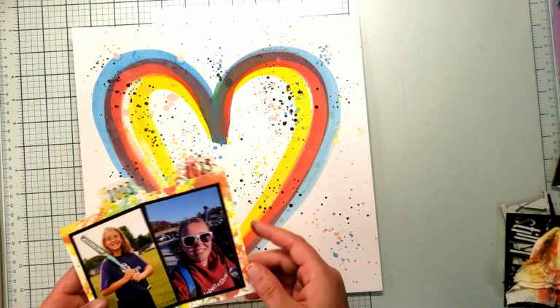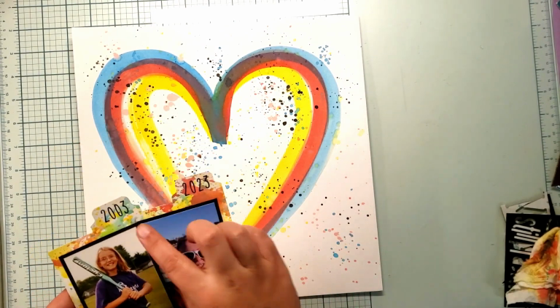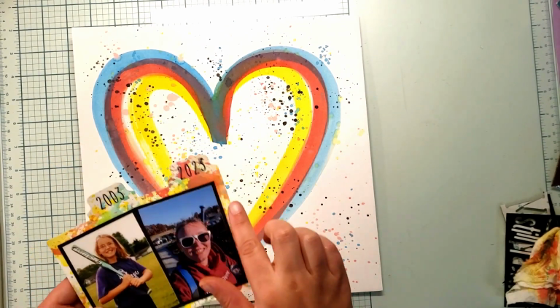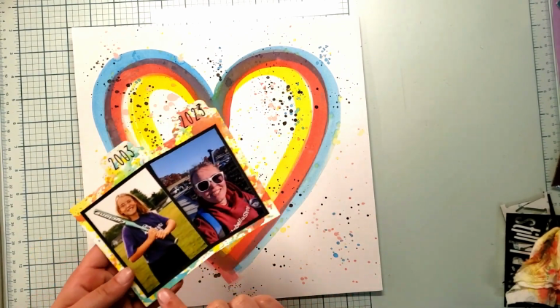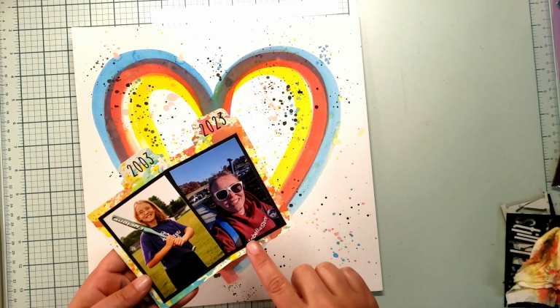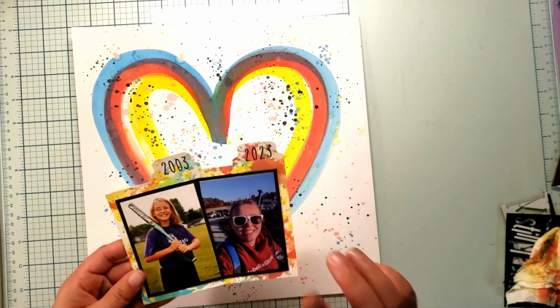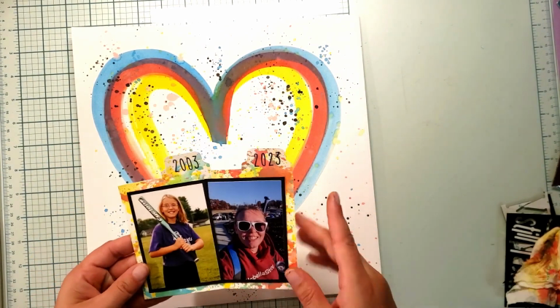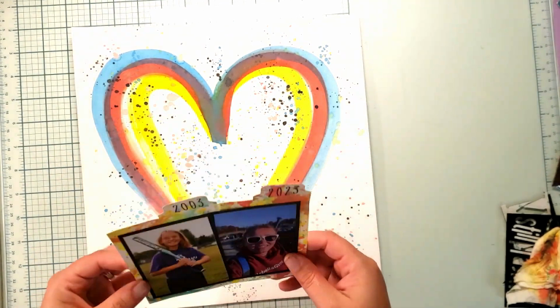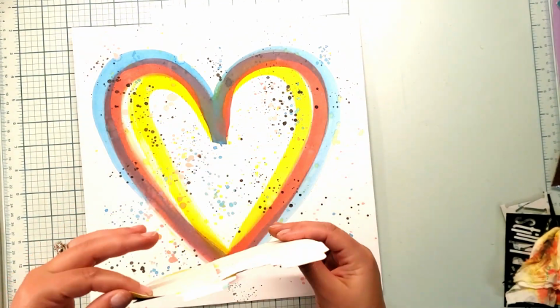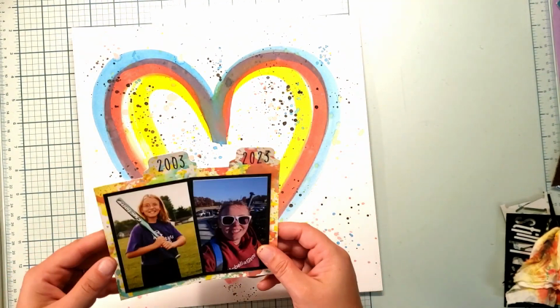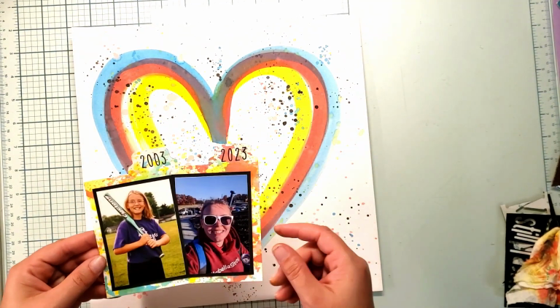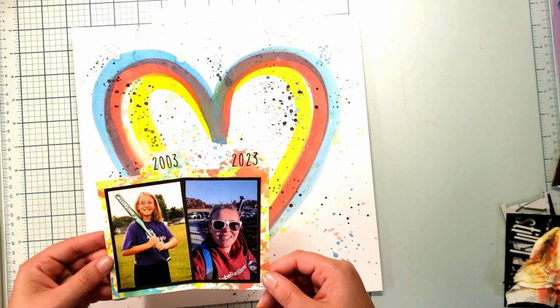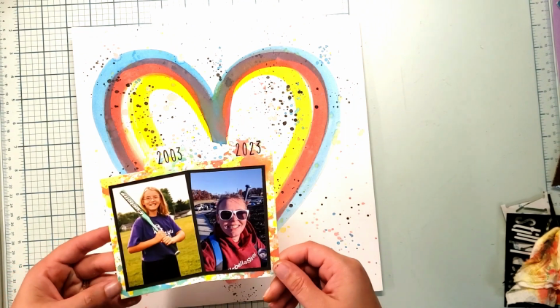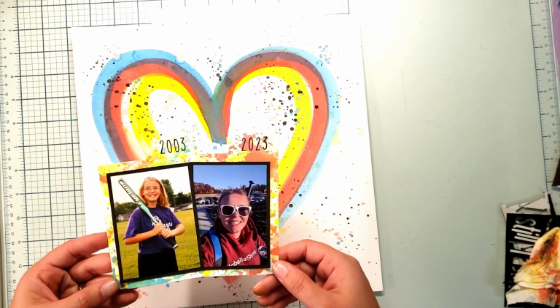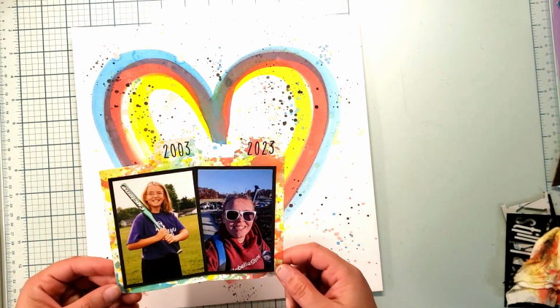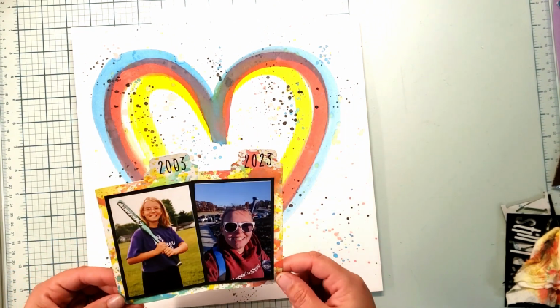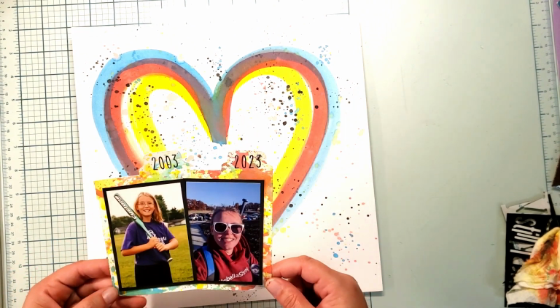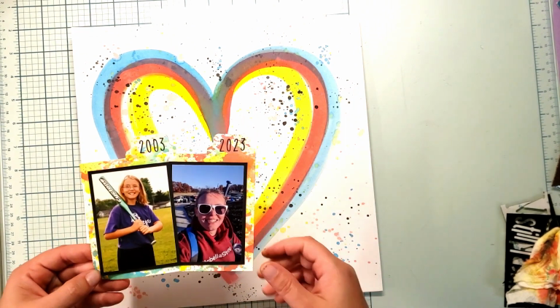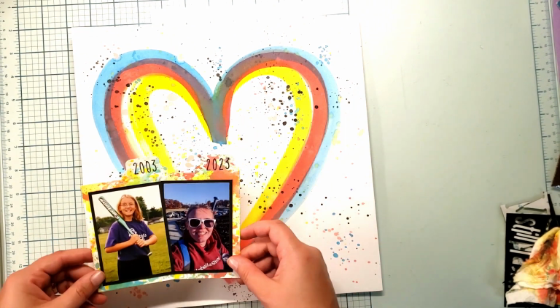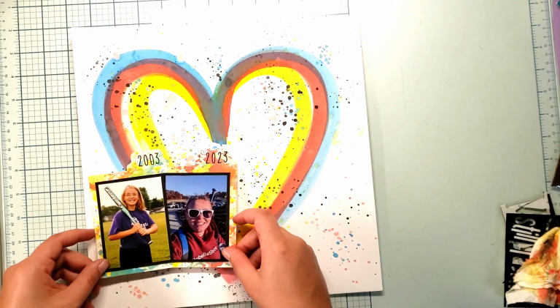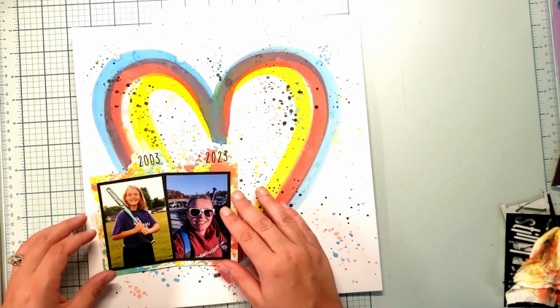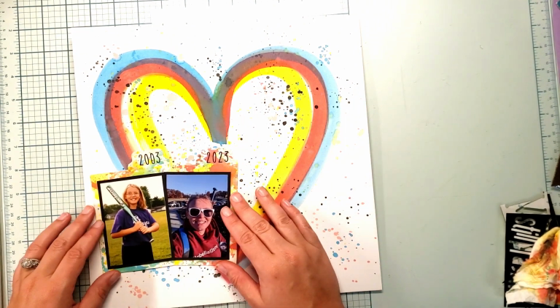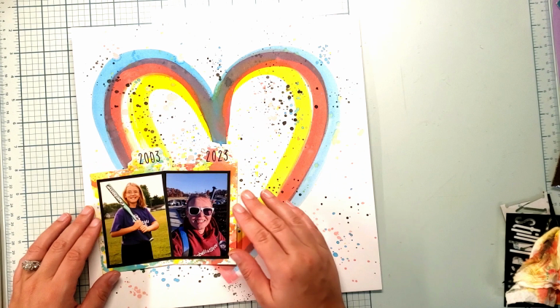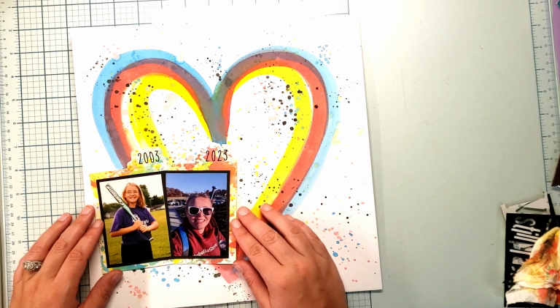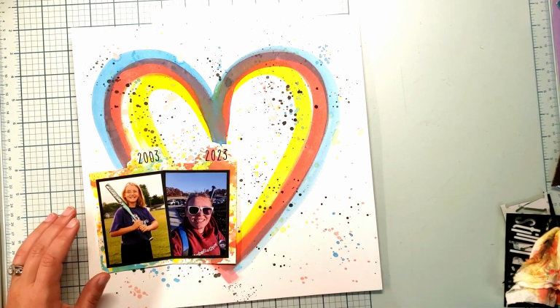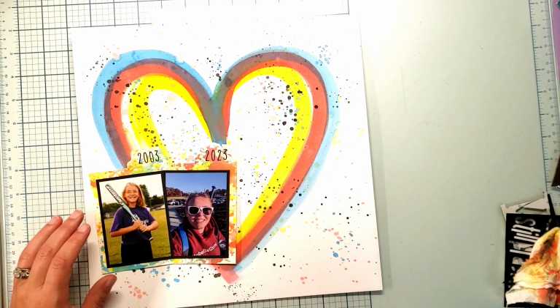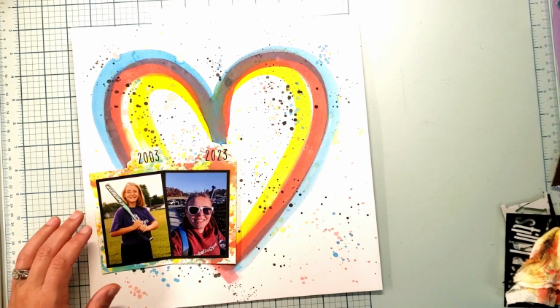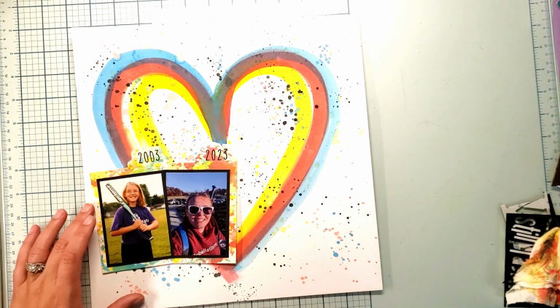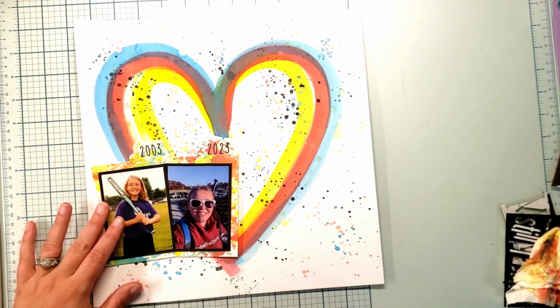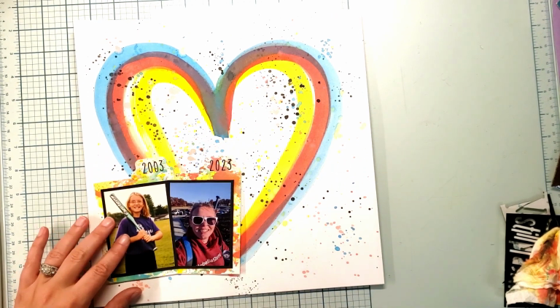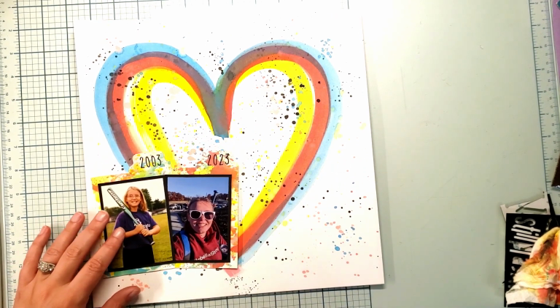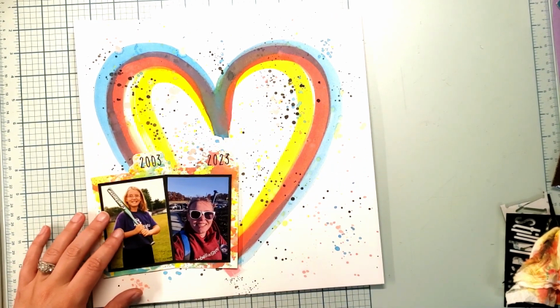I used the smooshing technique on the background of these cardstocks and put all three colors in there, so that is going to land right about there.